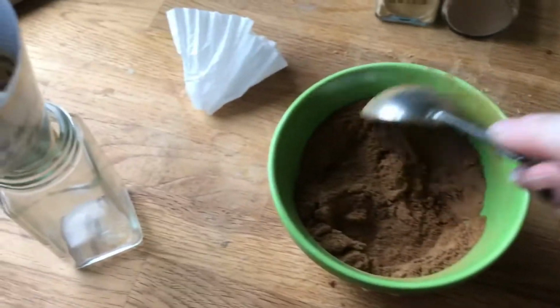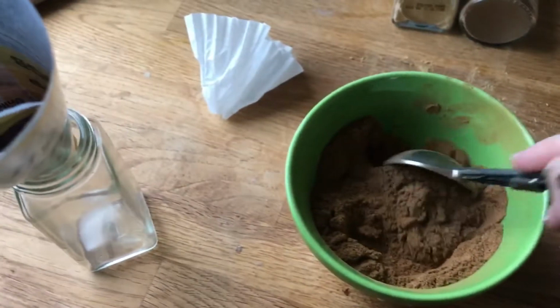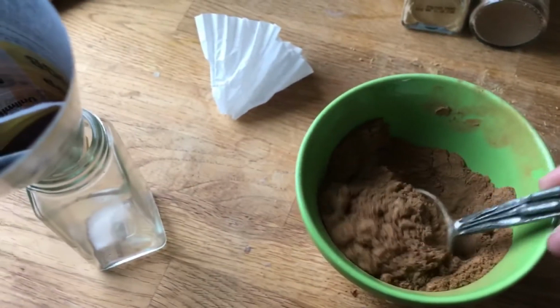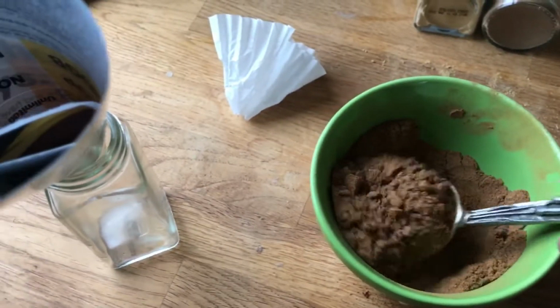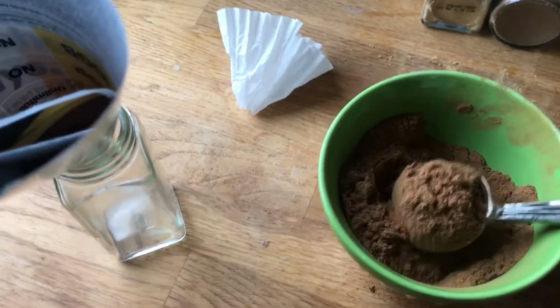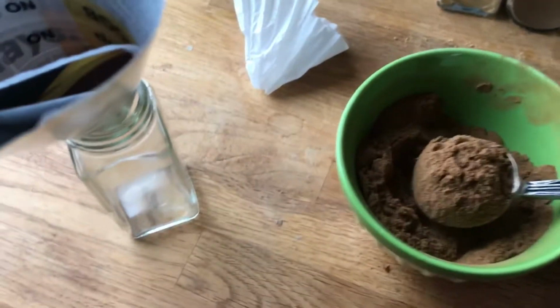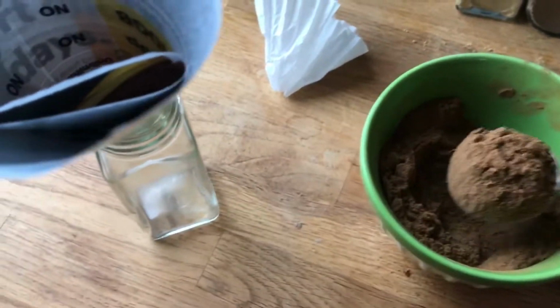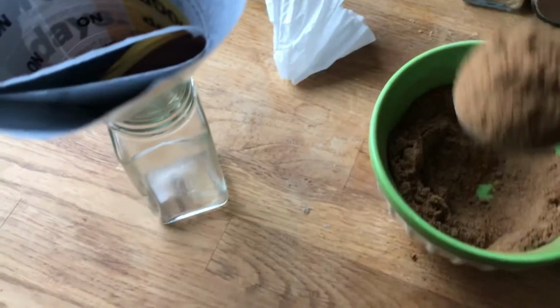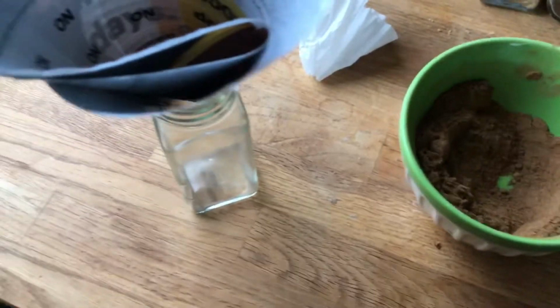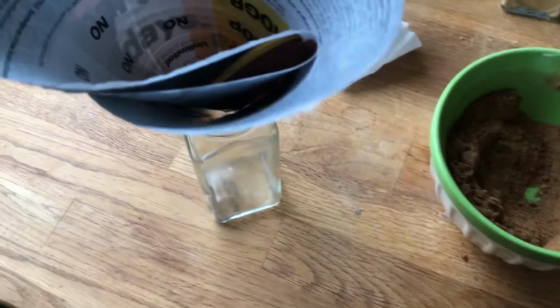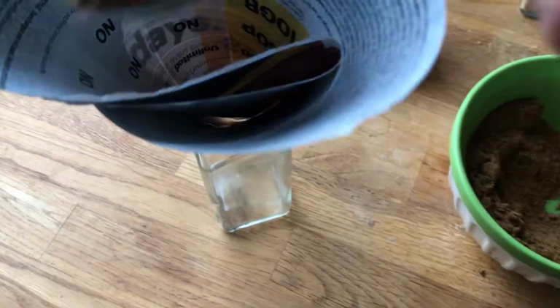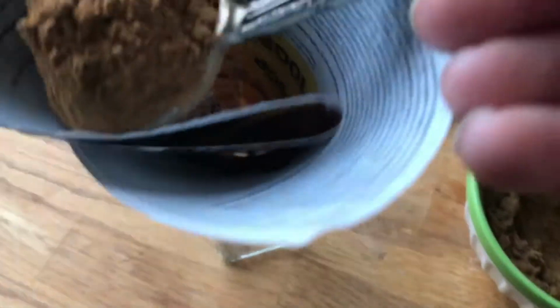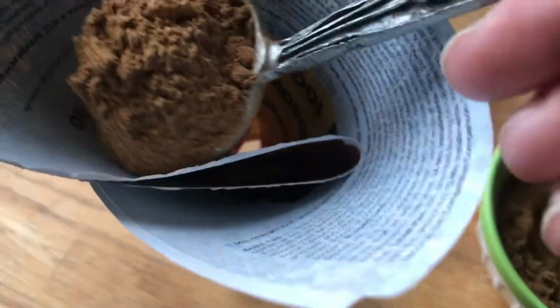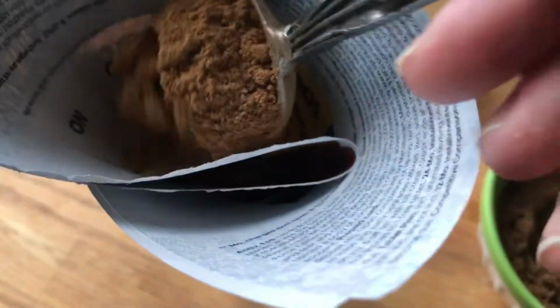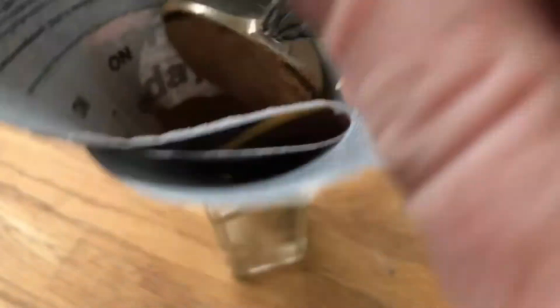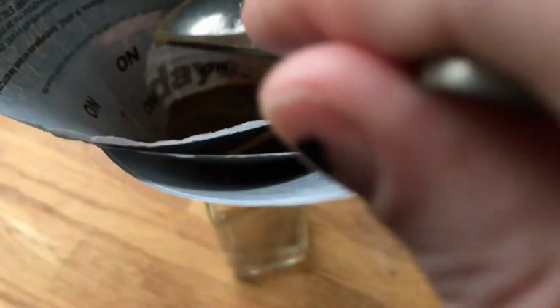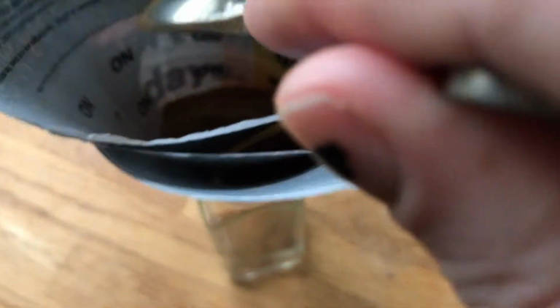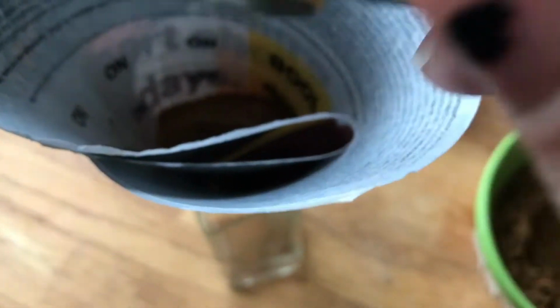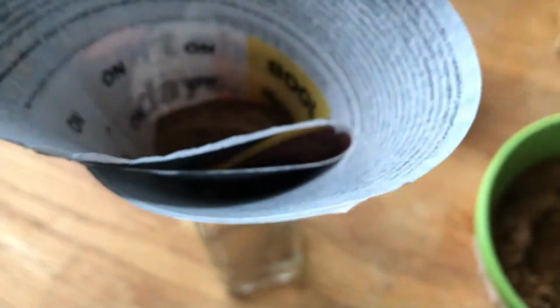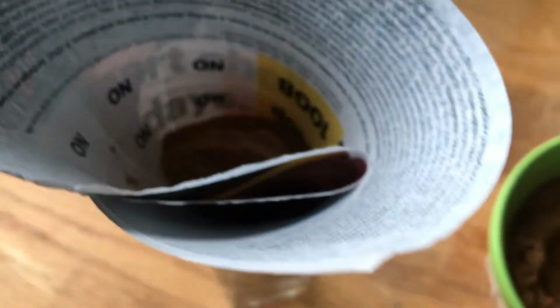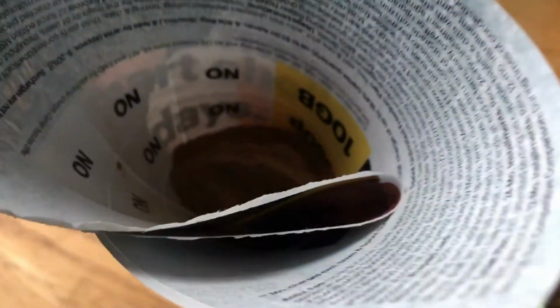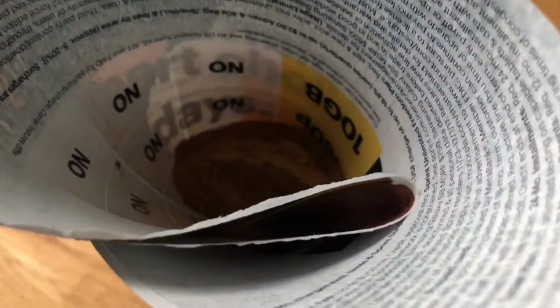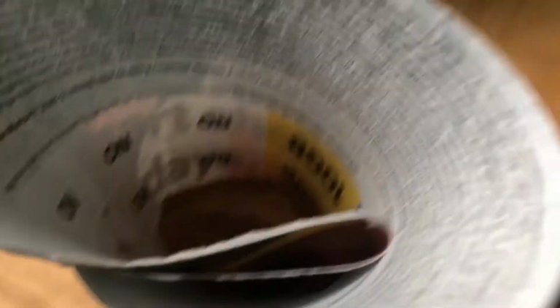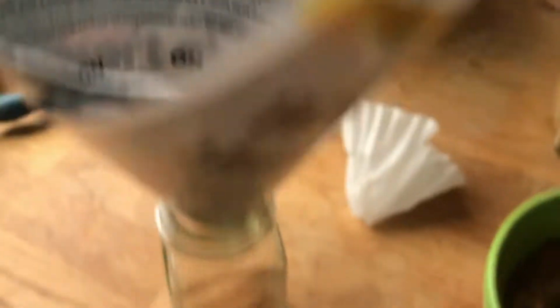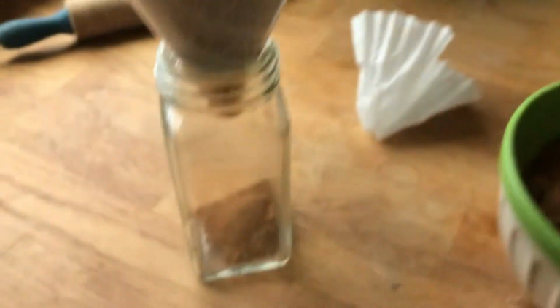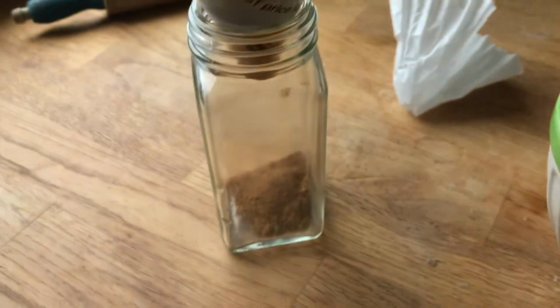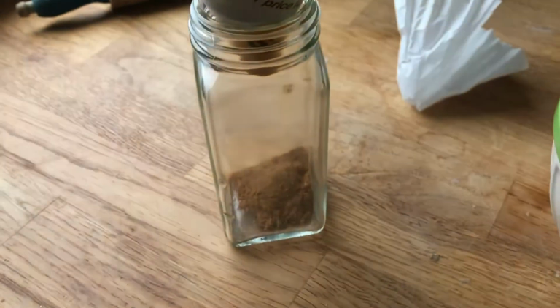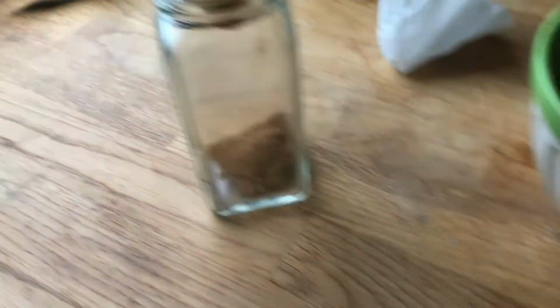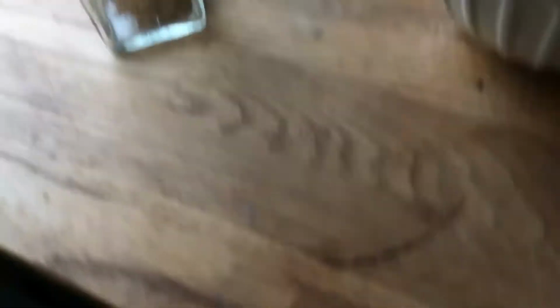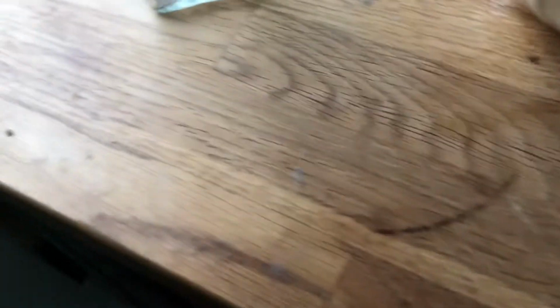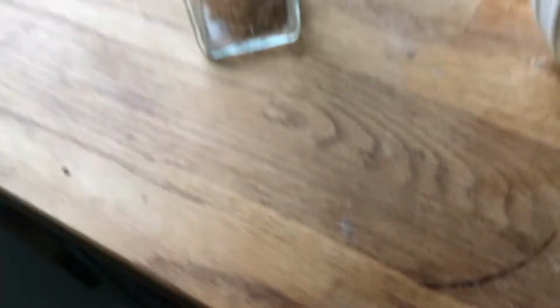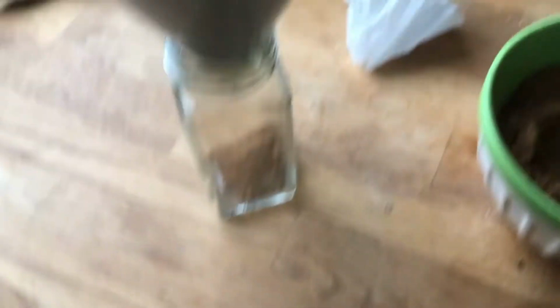Using the tablespoon — bloop, right in there — and then it goes into there and not all over the place.